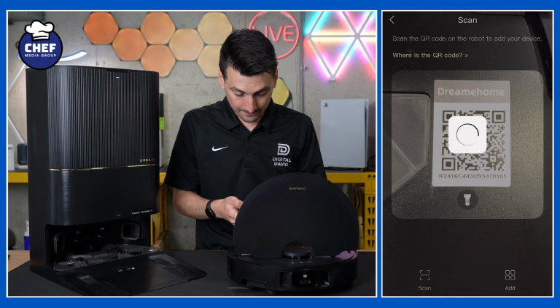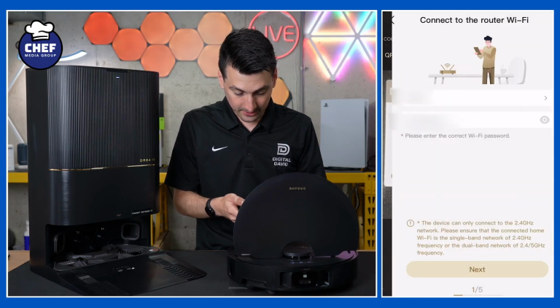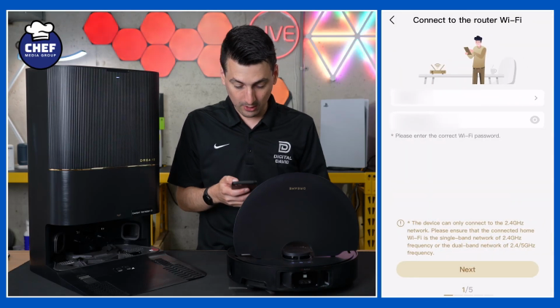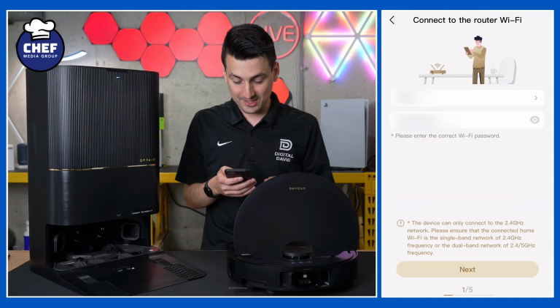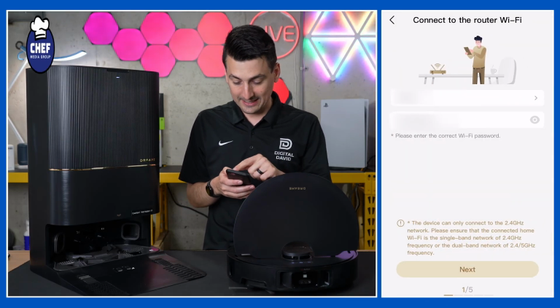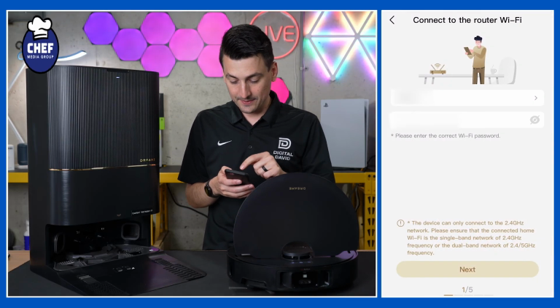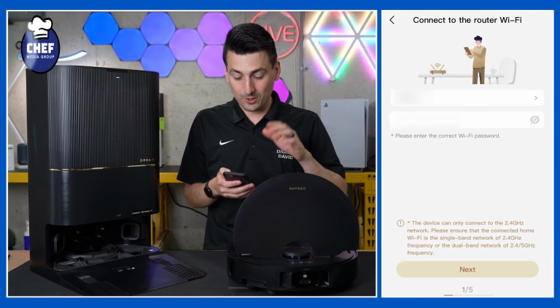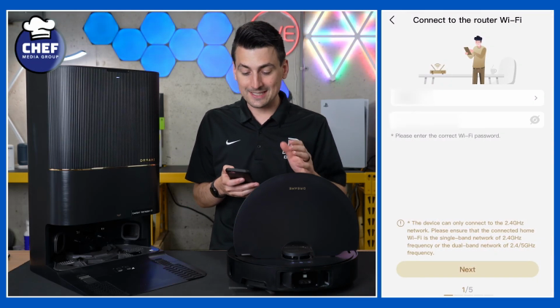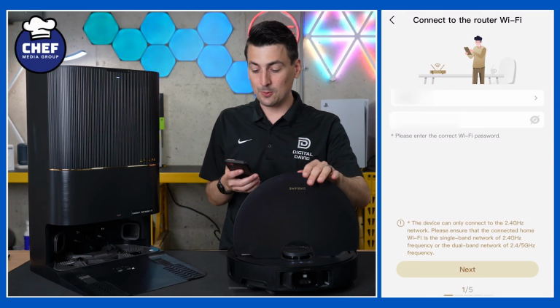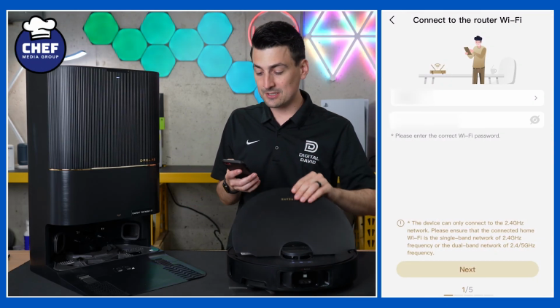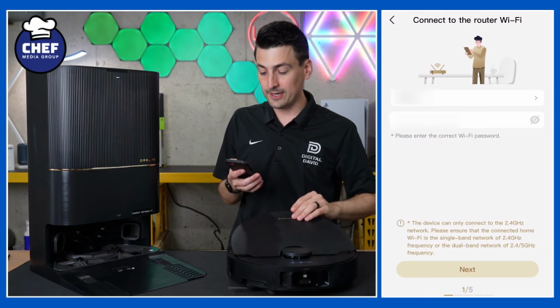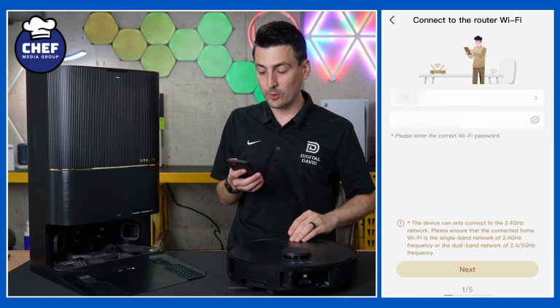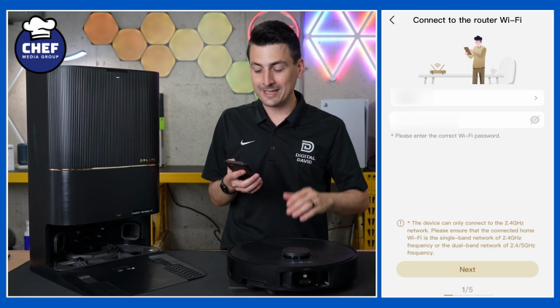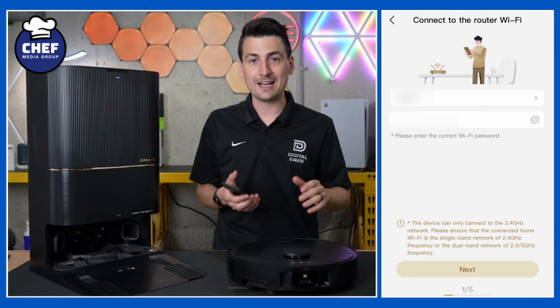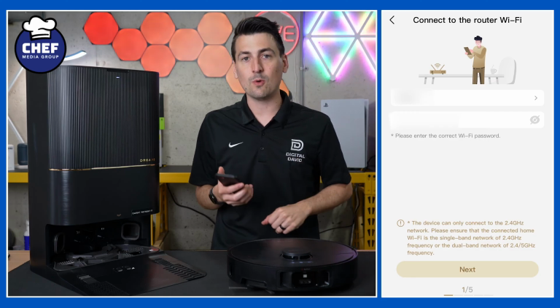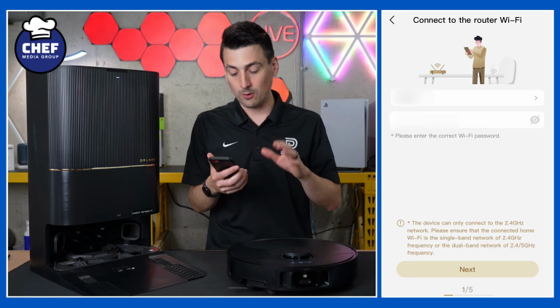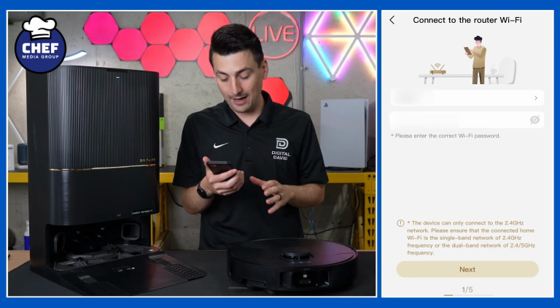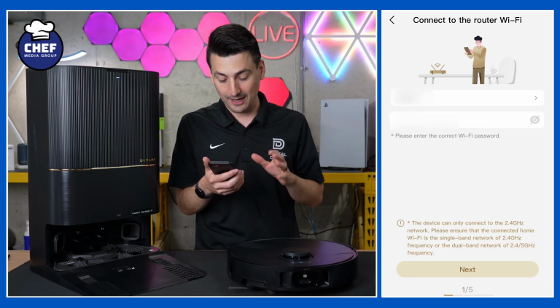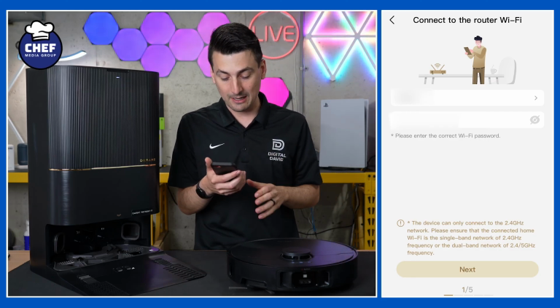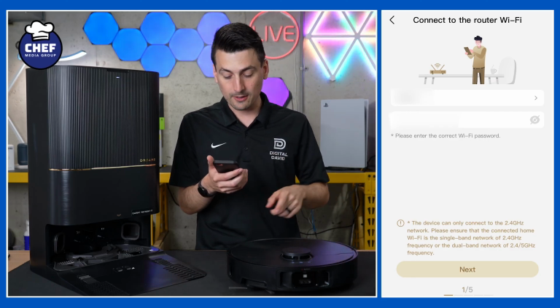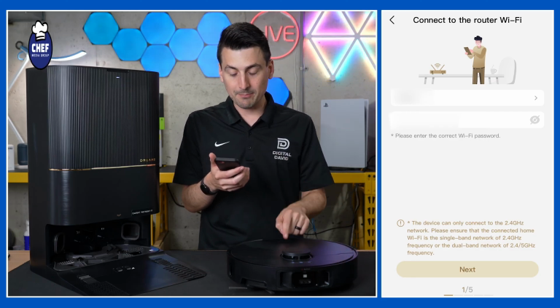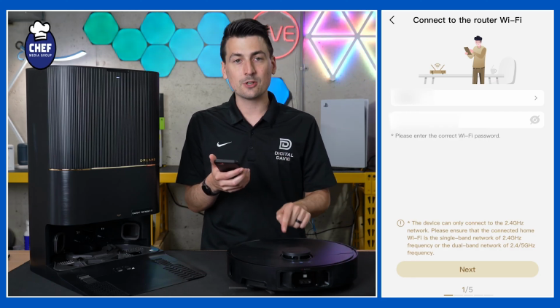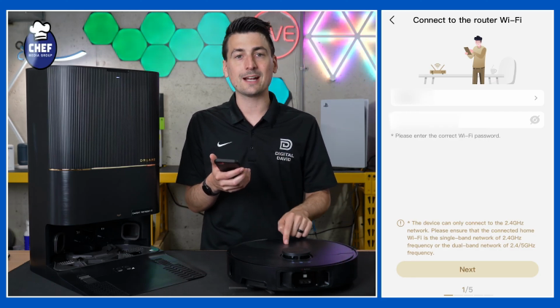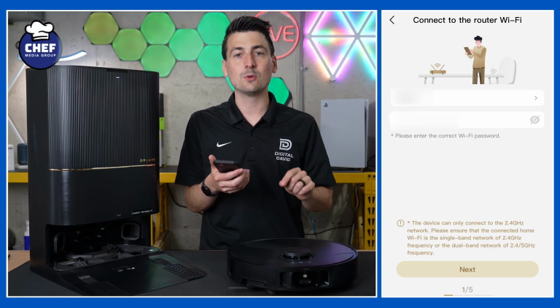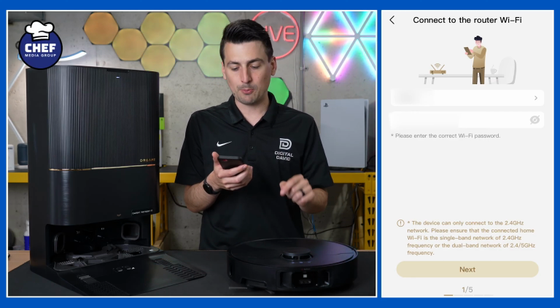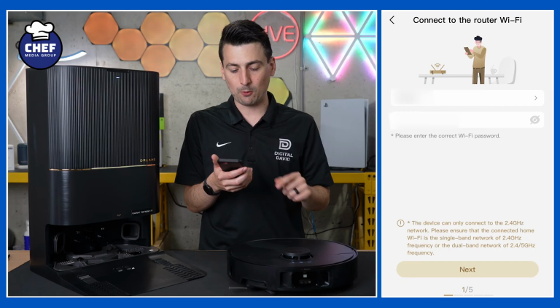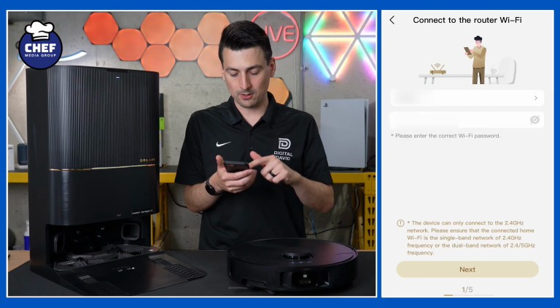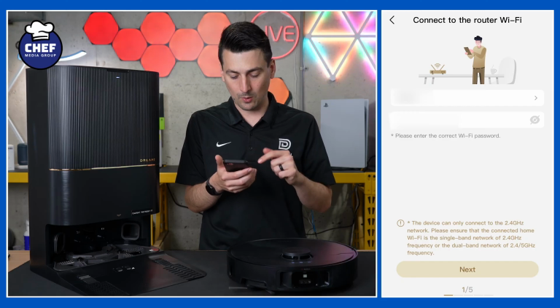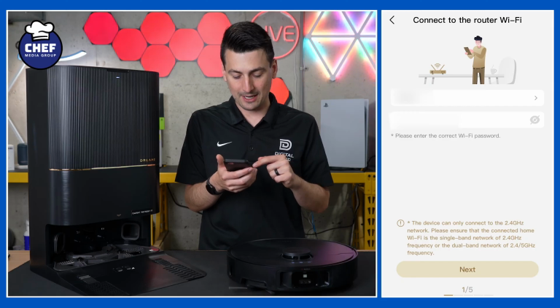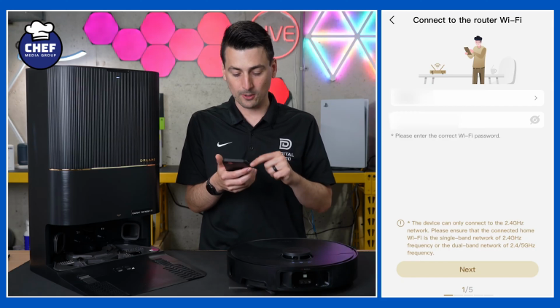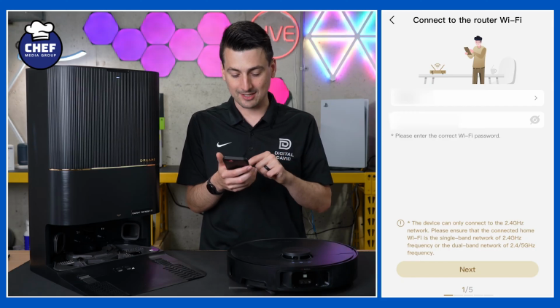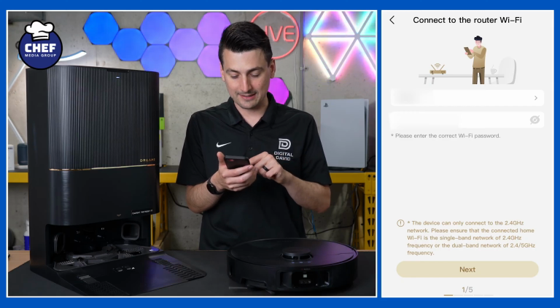We just scanned it. We're taken to this screen where we can connect to our Wi-Fi network. Make sure you're connected to a 2.4 gigahertz Wi-Fi network, then select next.